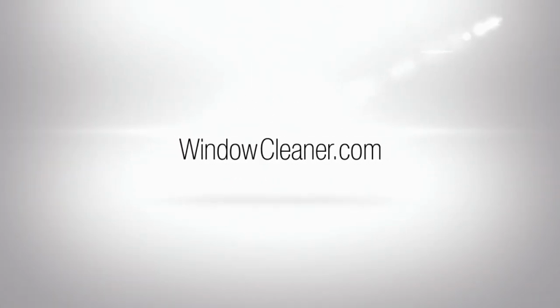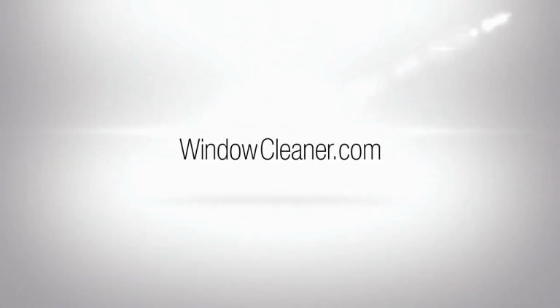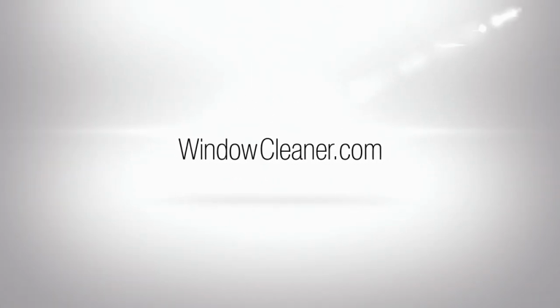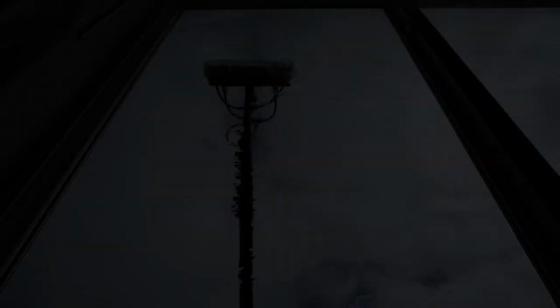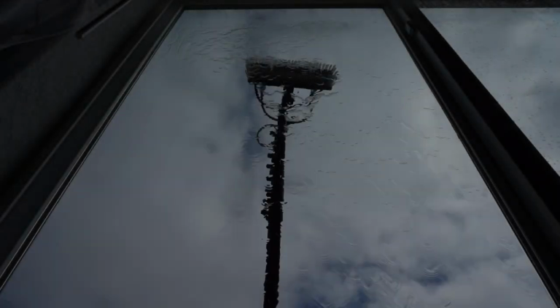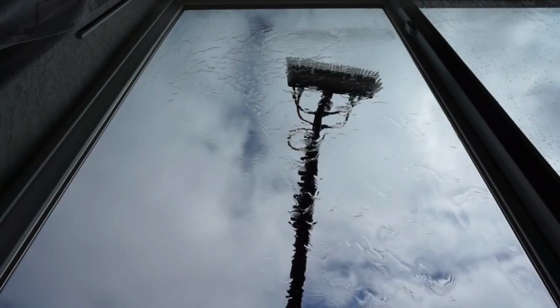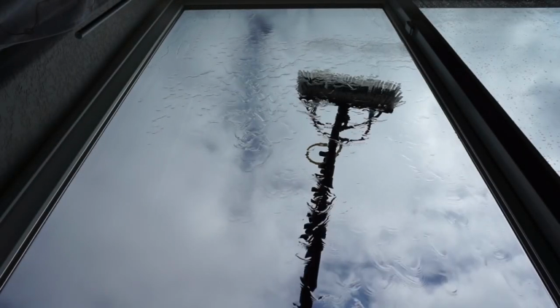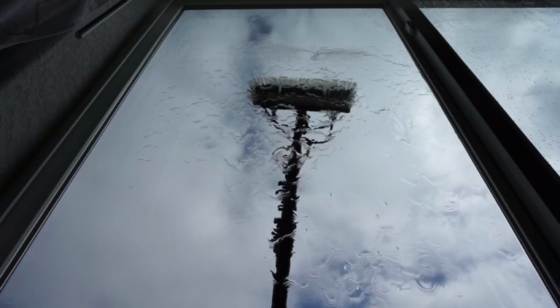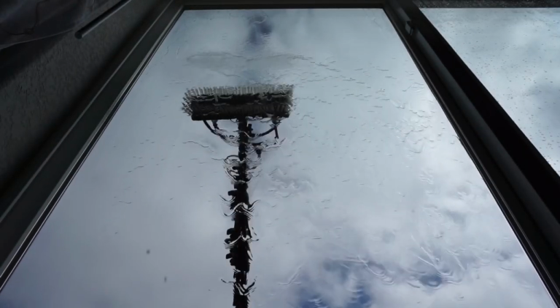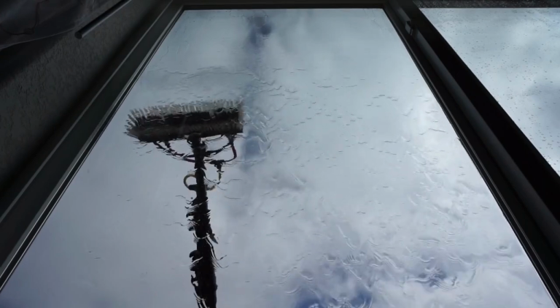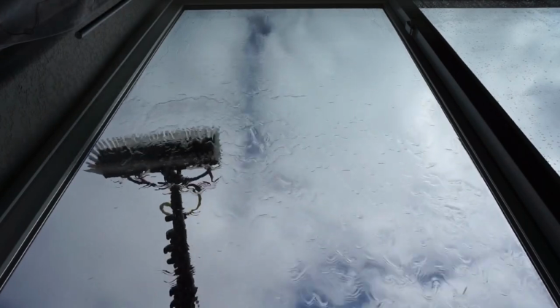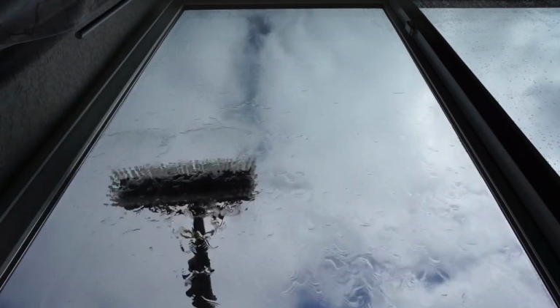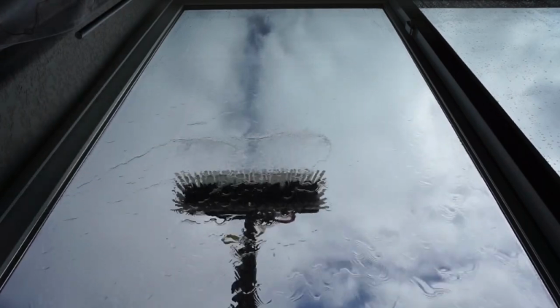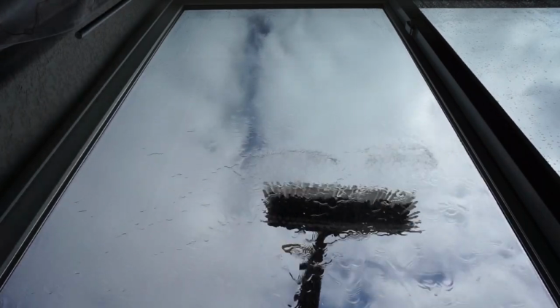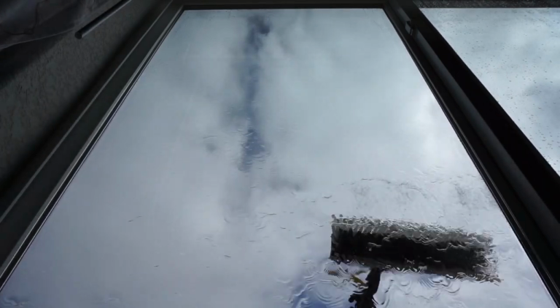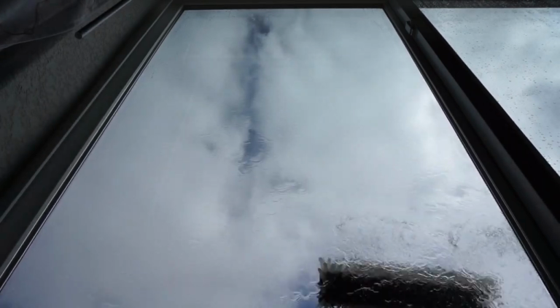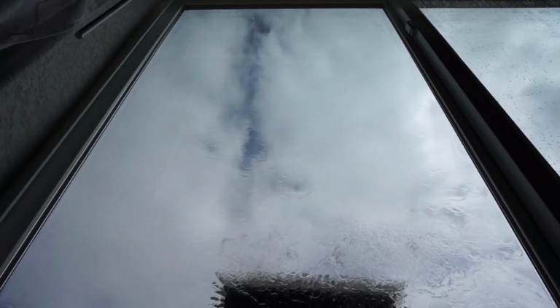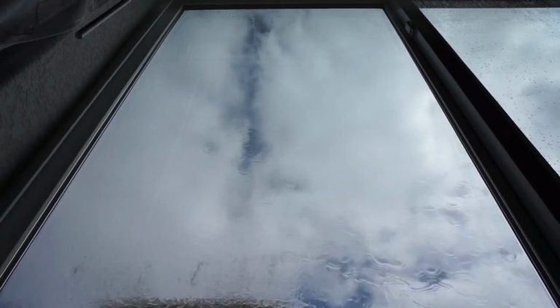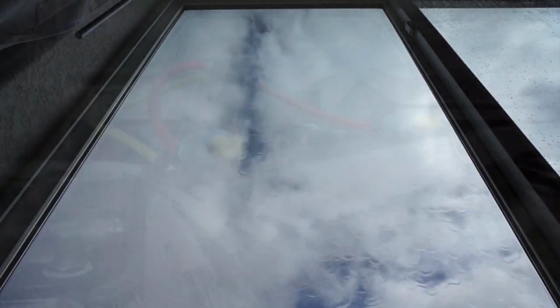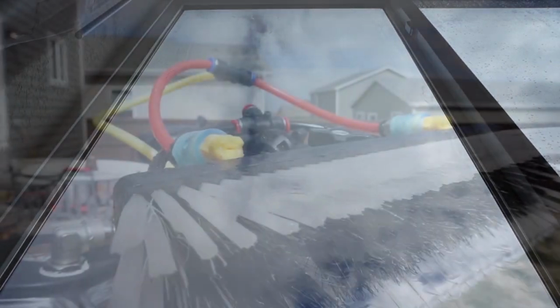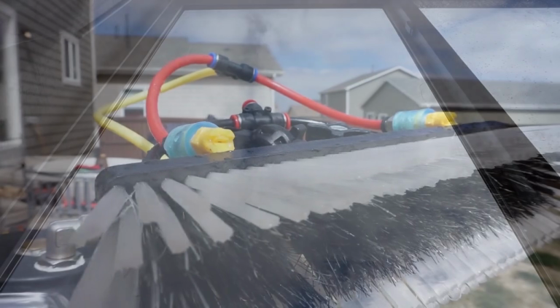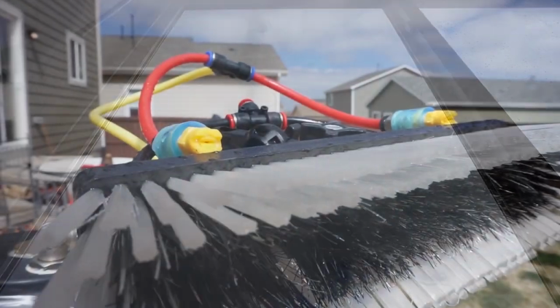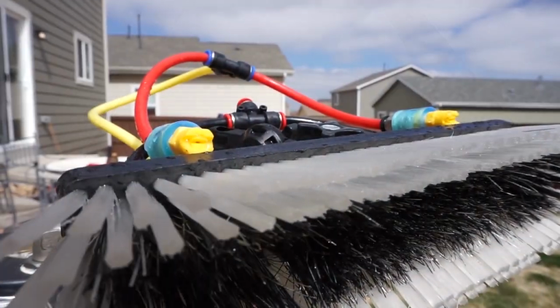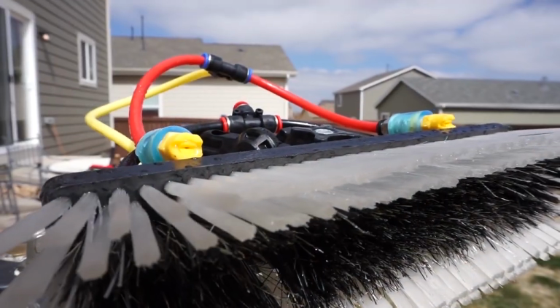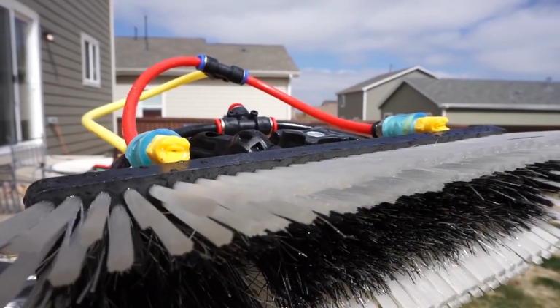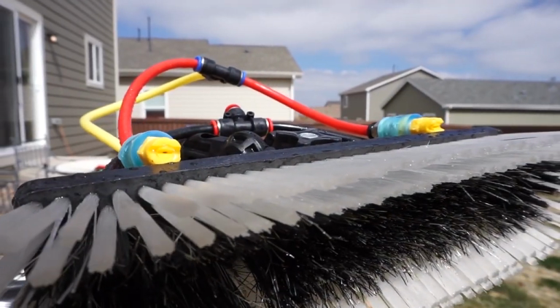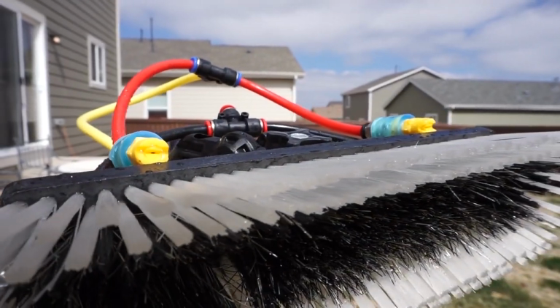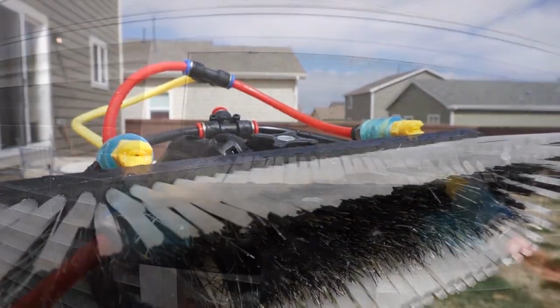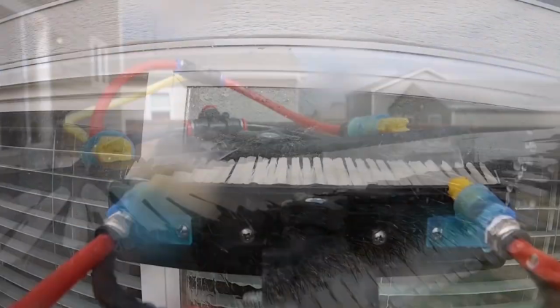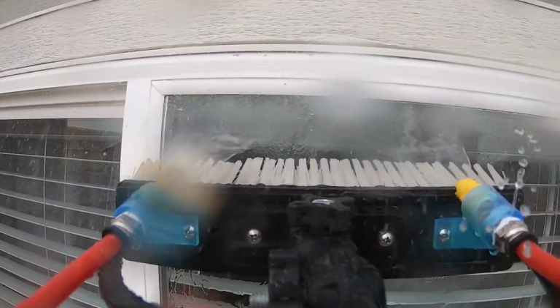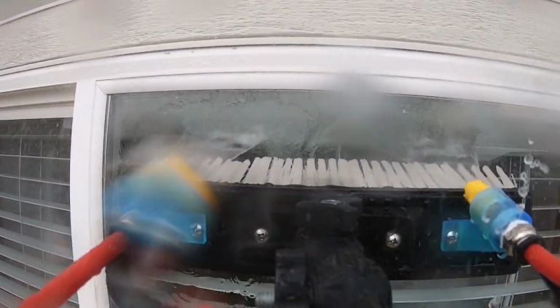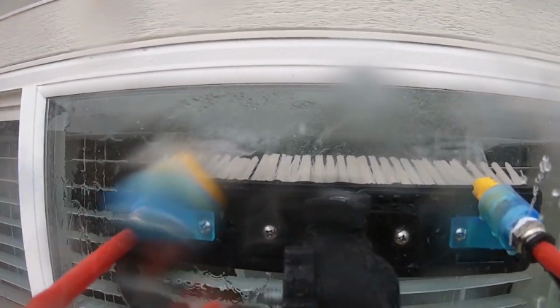Welcome to windowcleaner.com. Today we'll be talking all about how to rinse windows when using fan jets on a water-fed pole. The fan jets we'll be using today are the Mo Flows from C3D Solutions.